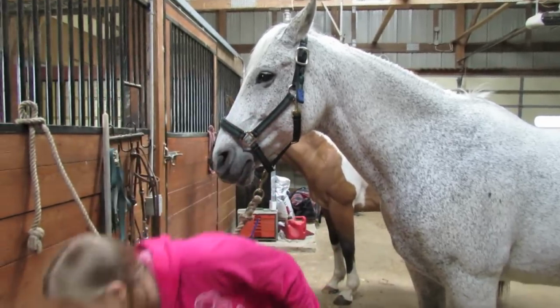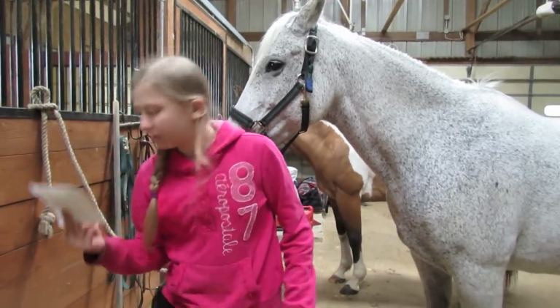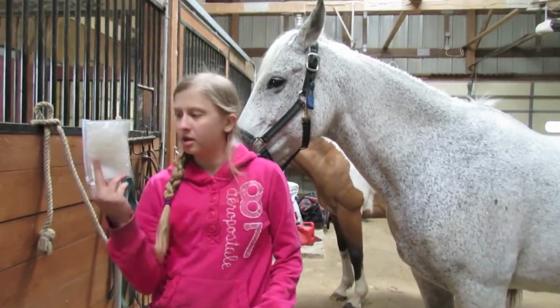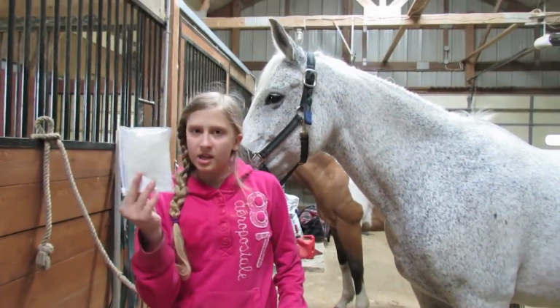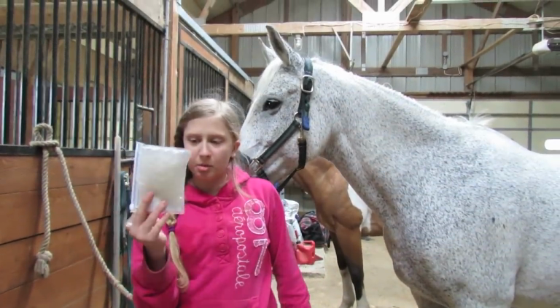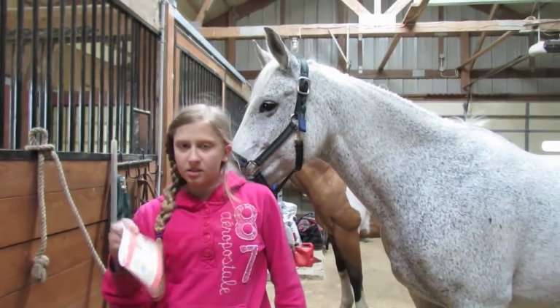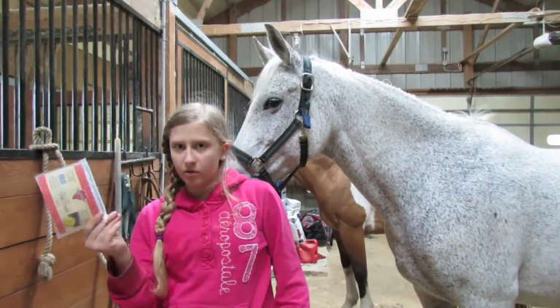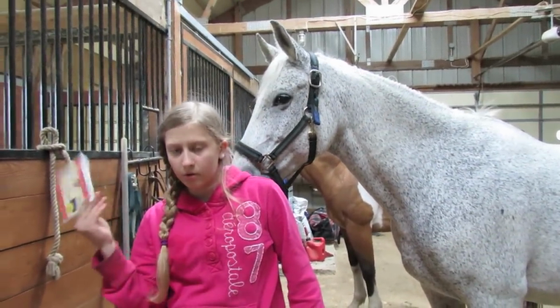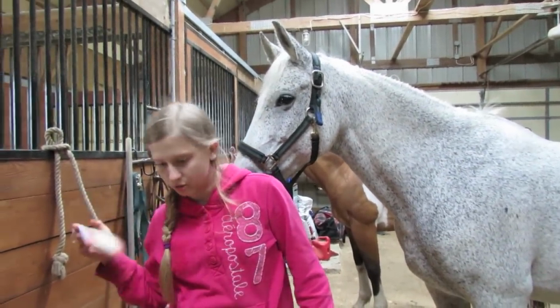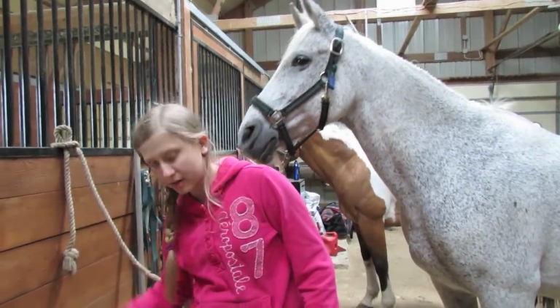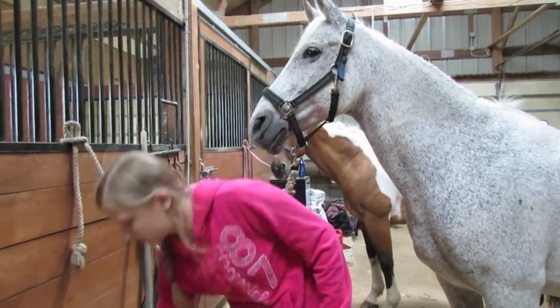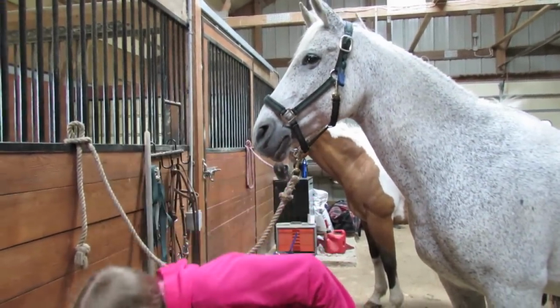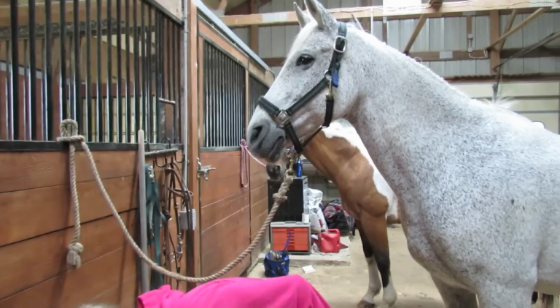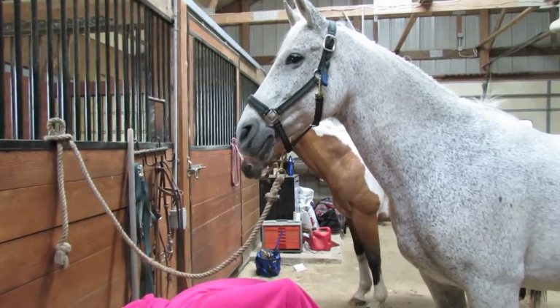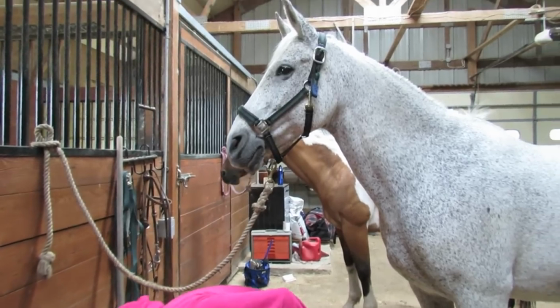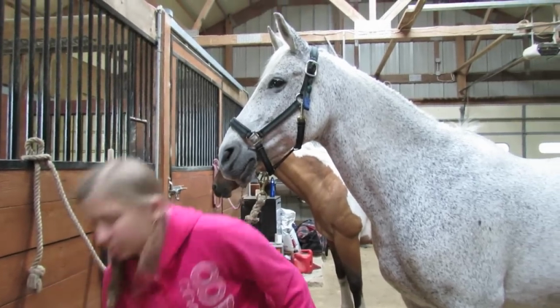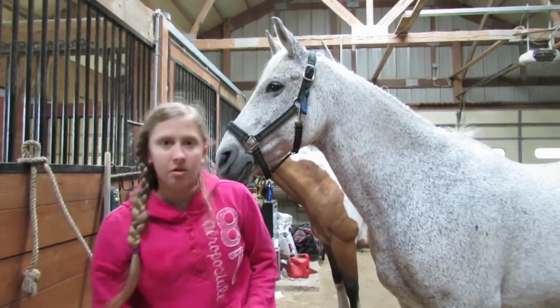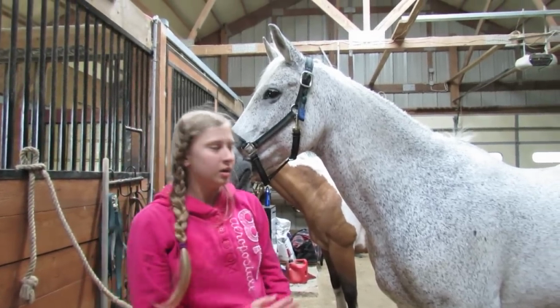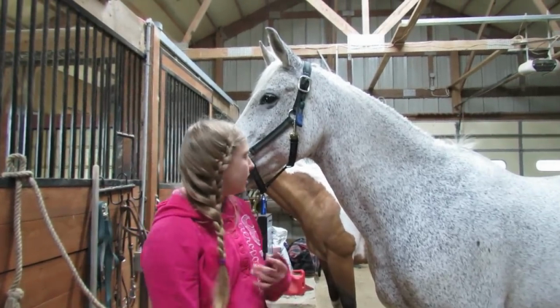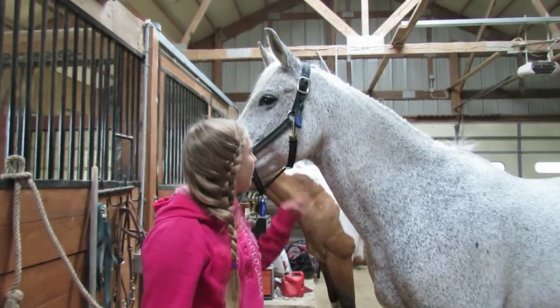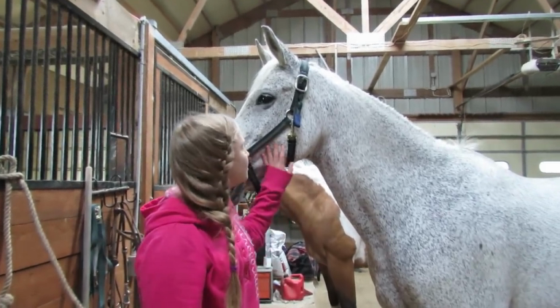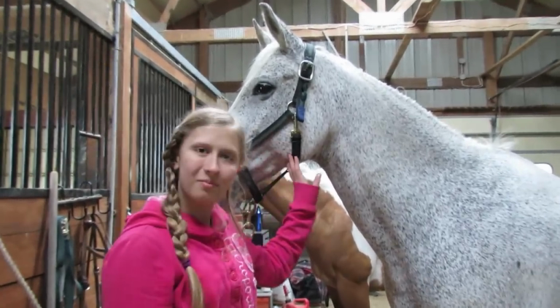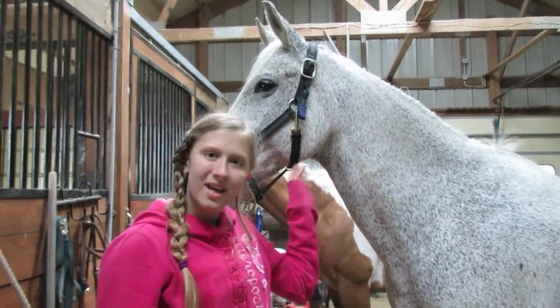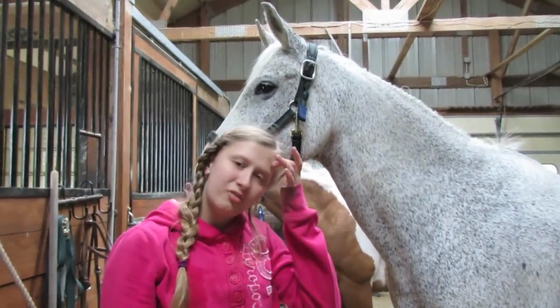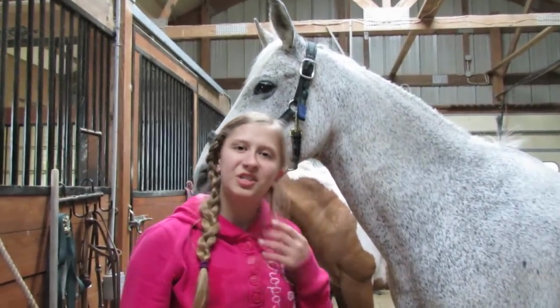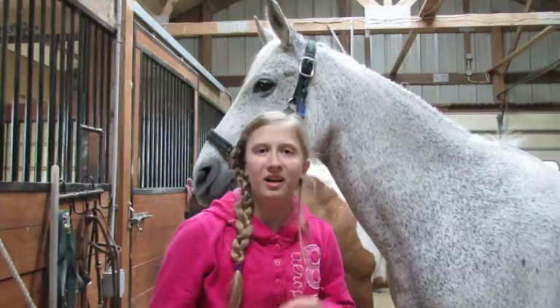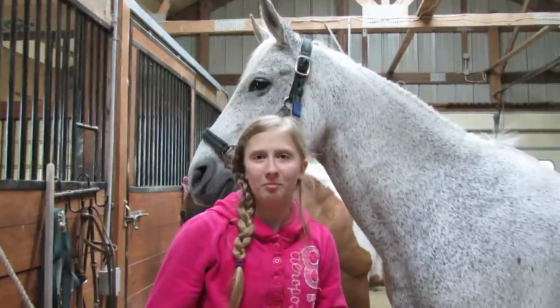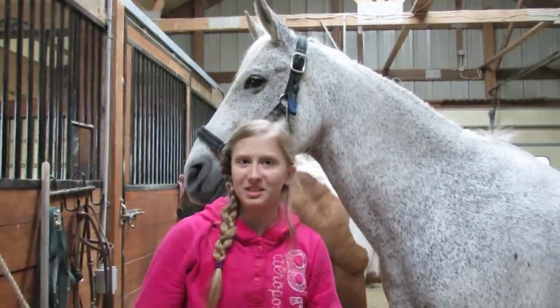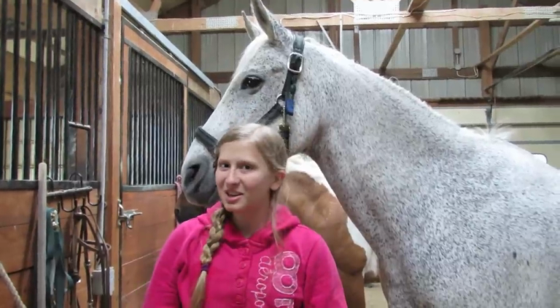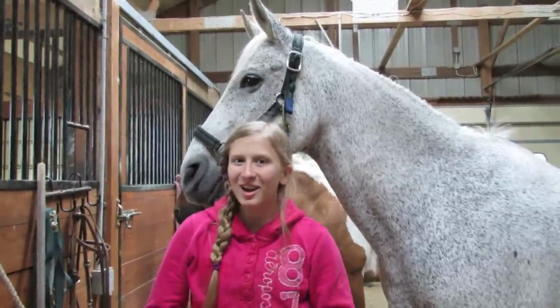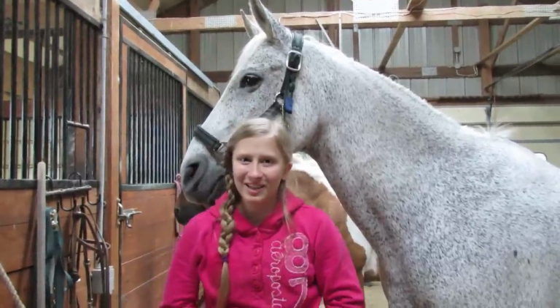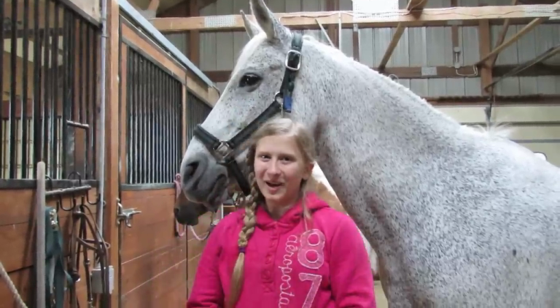I also have some rubber bands if you want to braid your horse's mane after you brush it out. Thank you for watching! This is Smith and Star. See you later, bye!